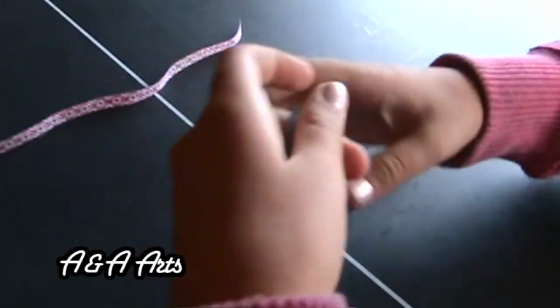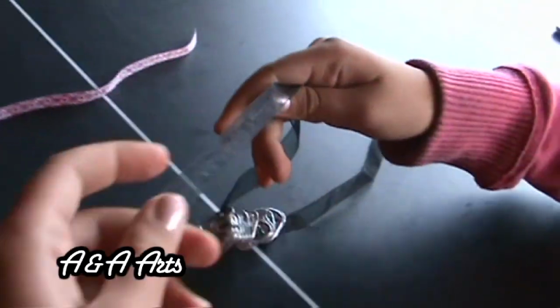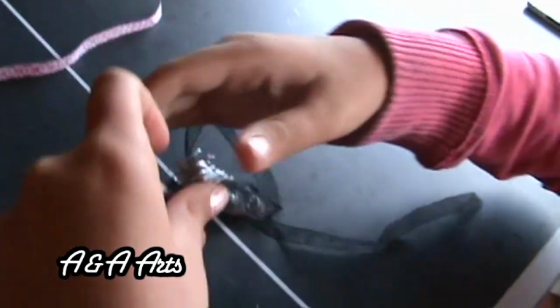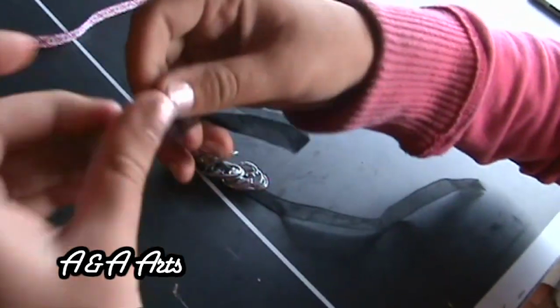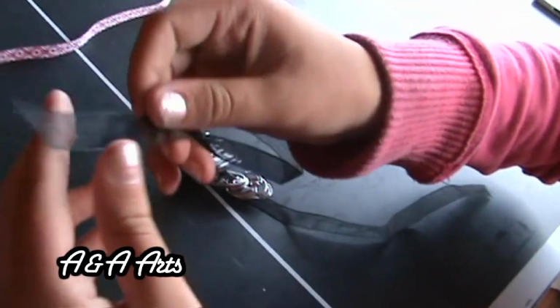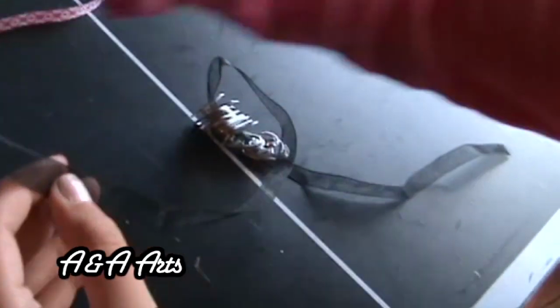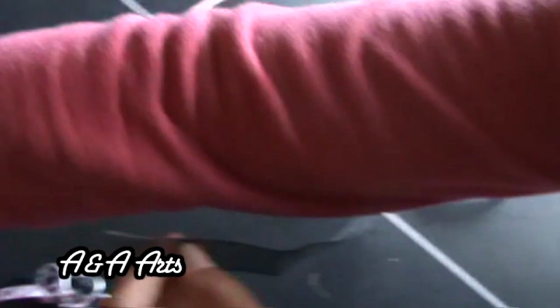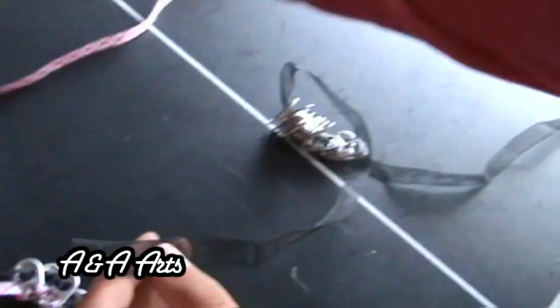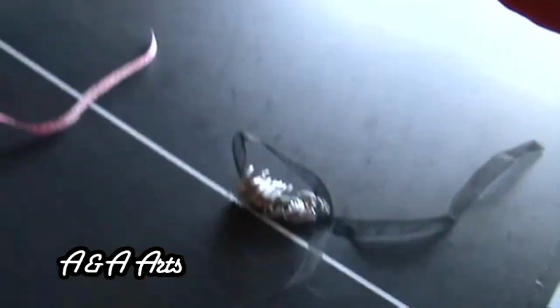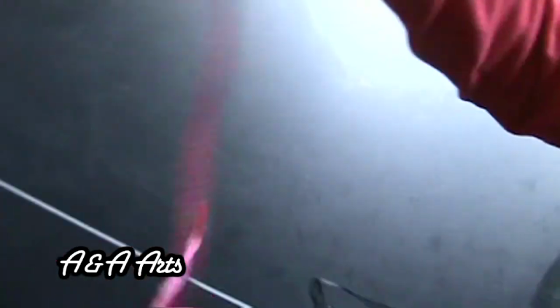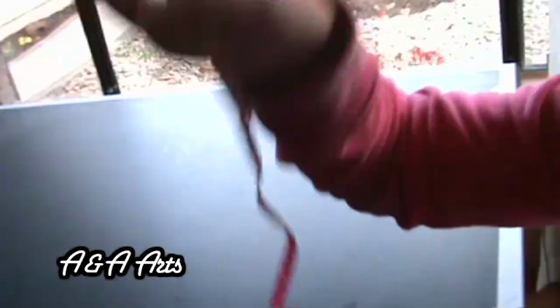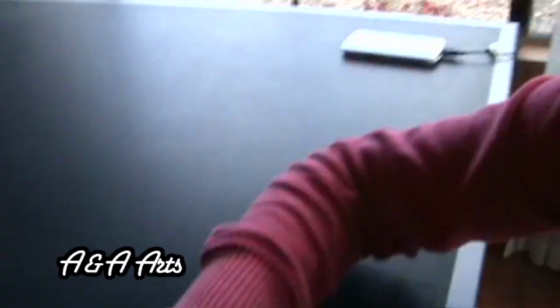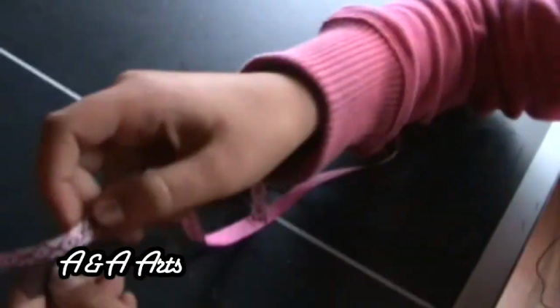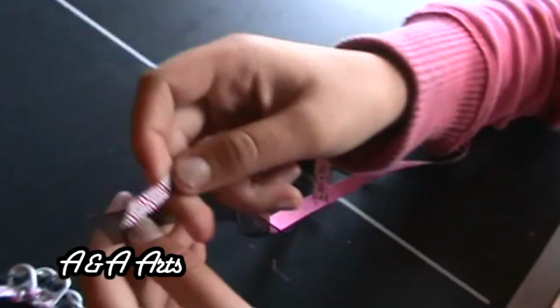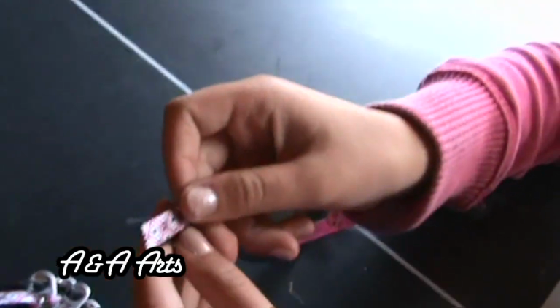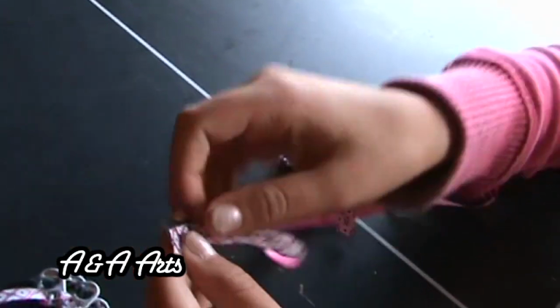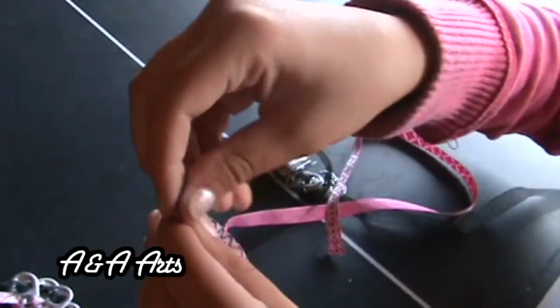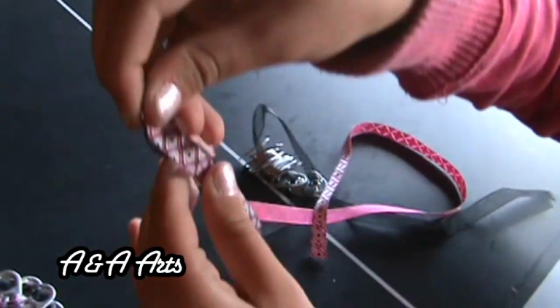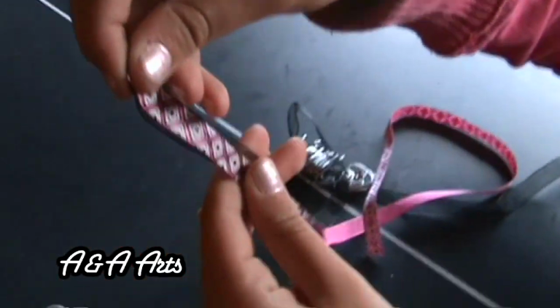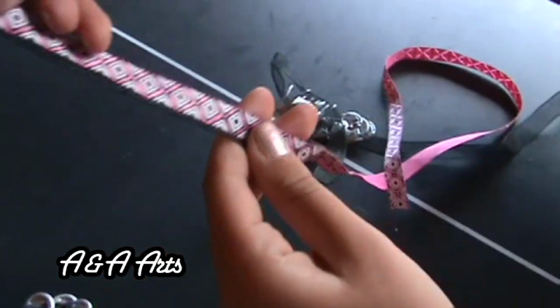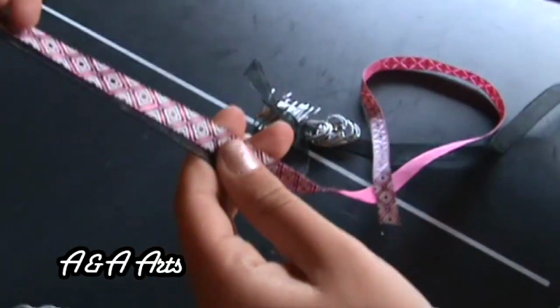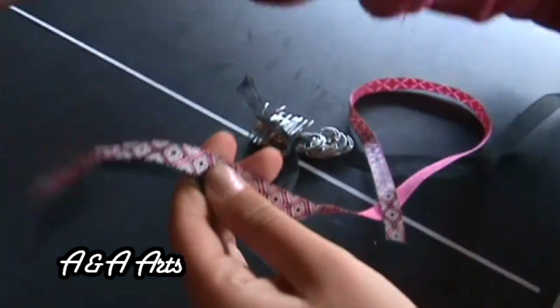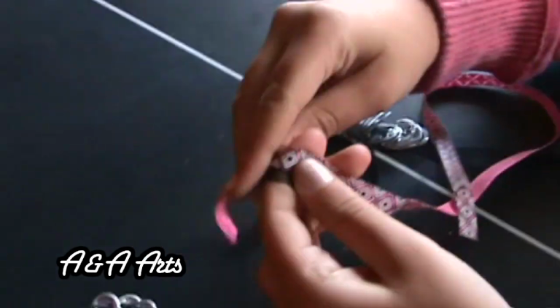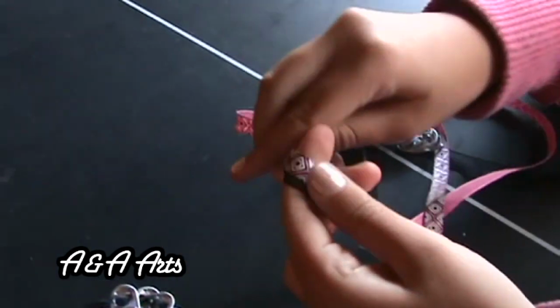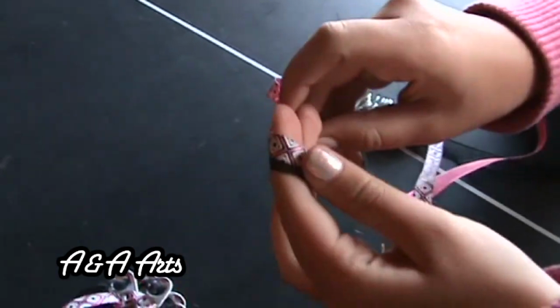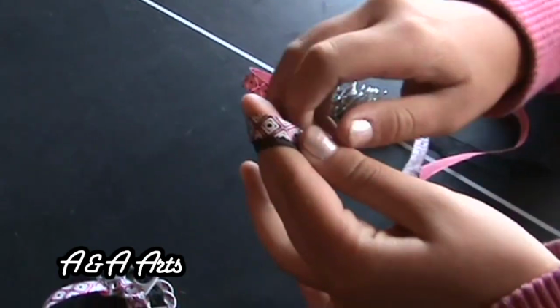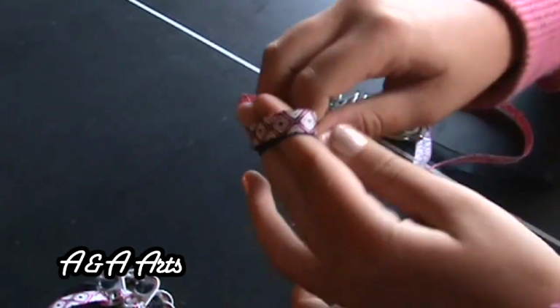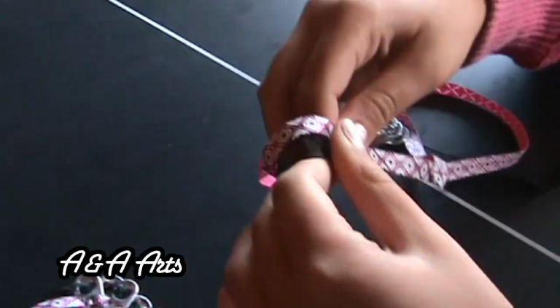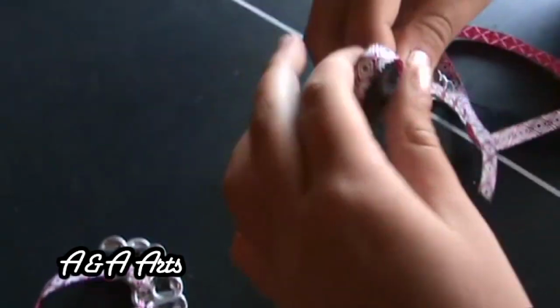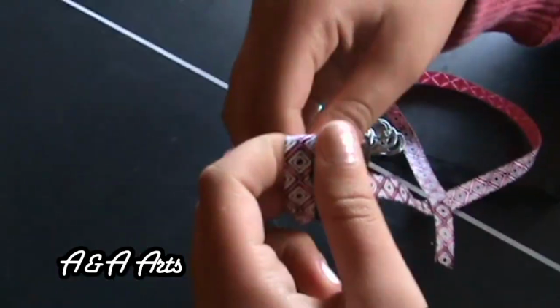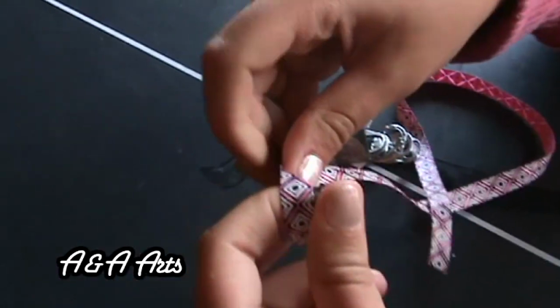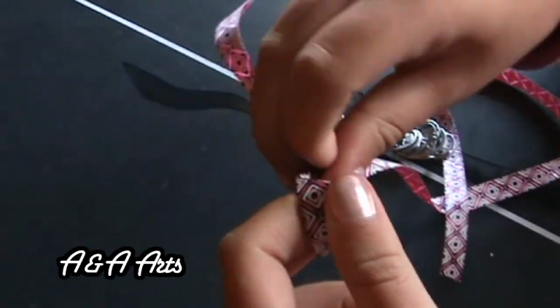Repeat Step 1 and 2 until all 17 of your Soda Pop Tops are on the ribbon. Now that we have all our Soda Pop Tops, we will need to tie a loose knot with both ribbons to keep our Soda Pop Tops in place.